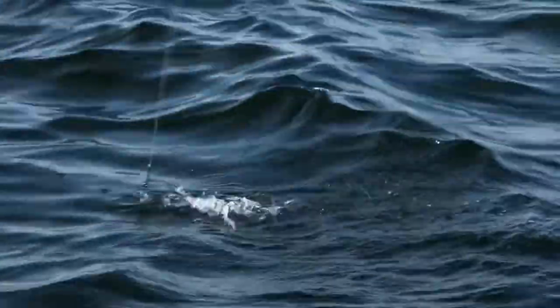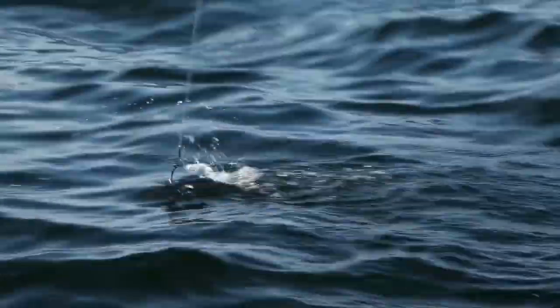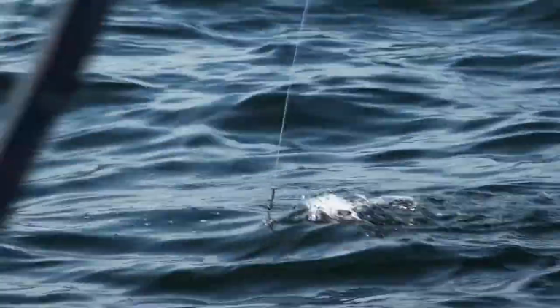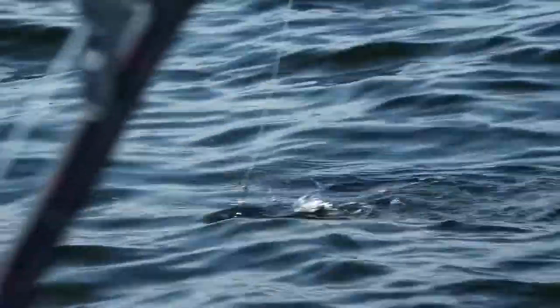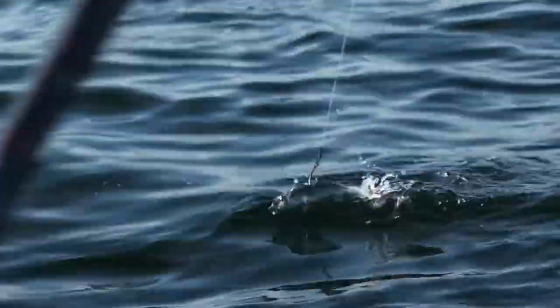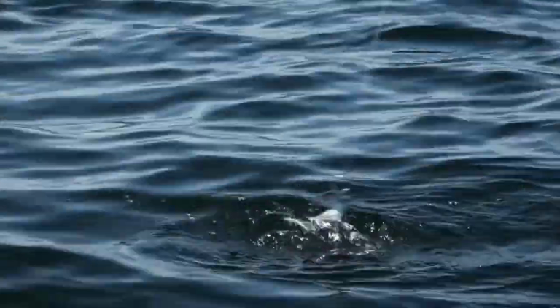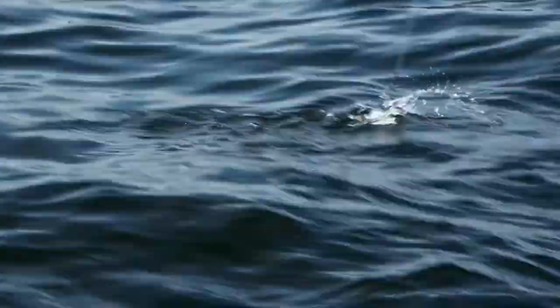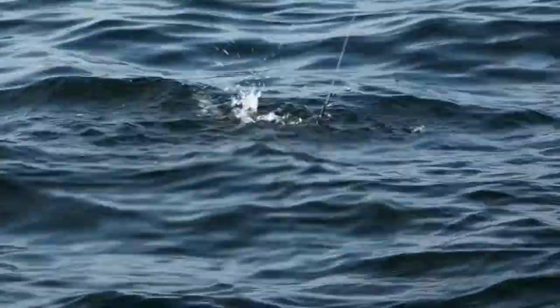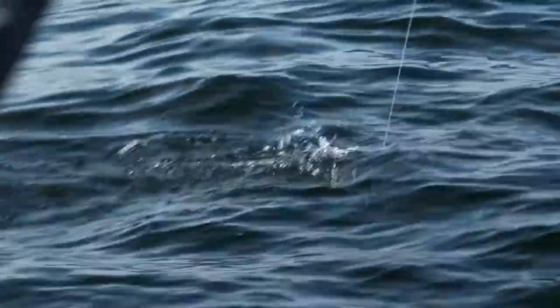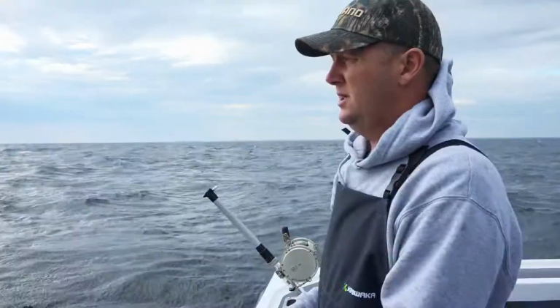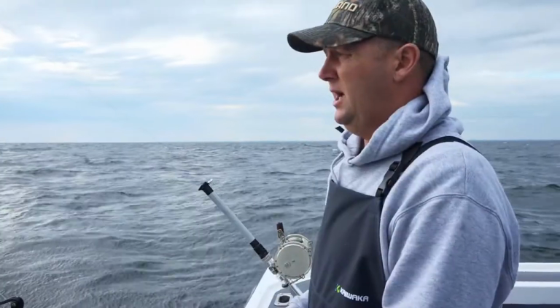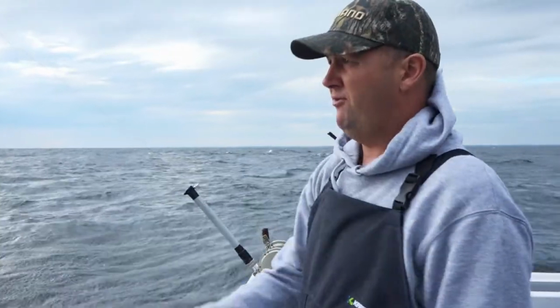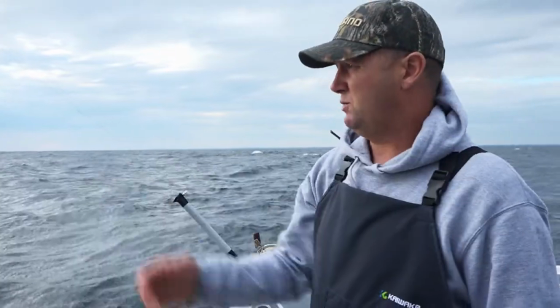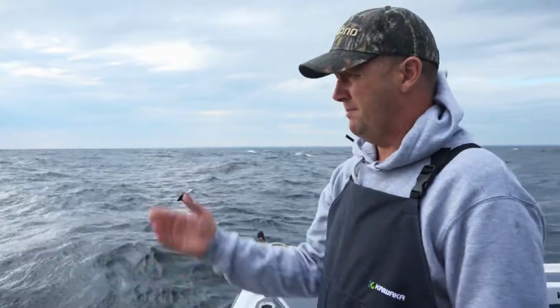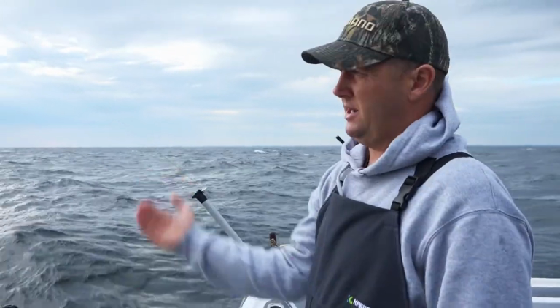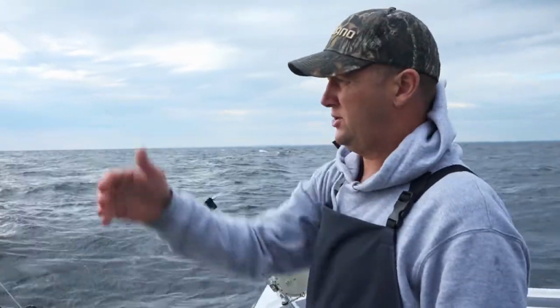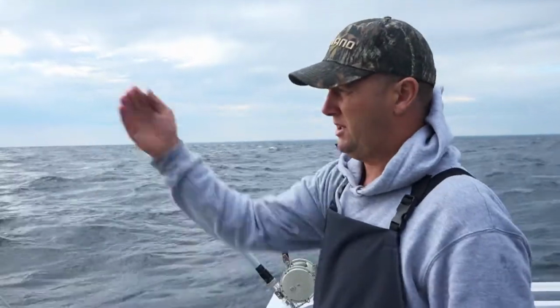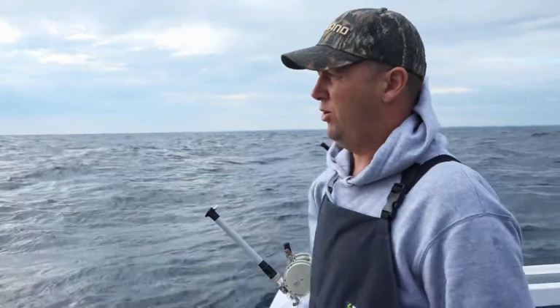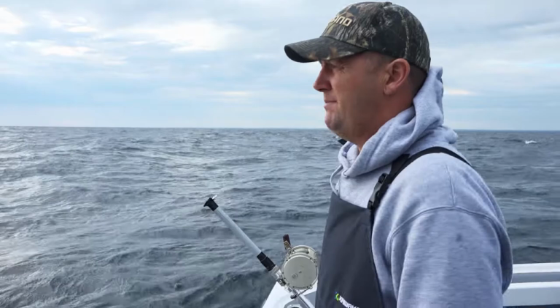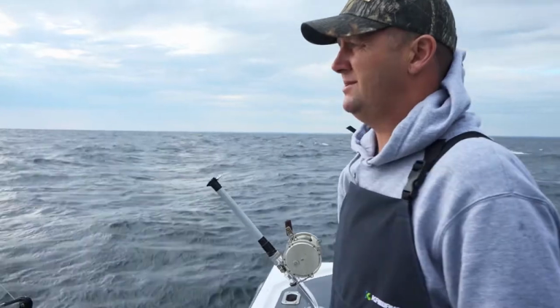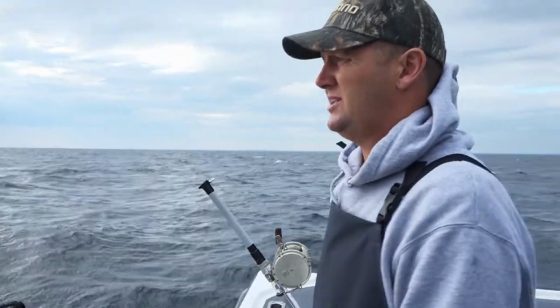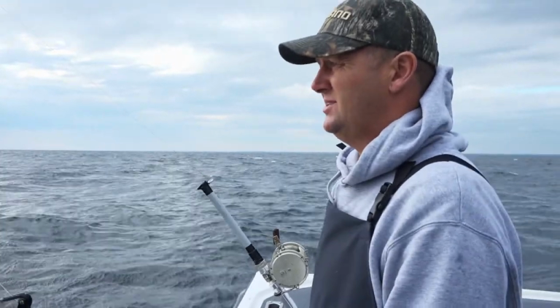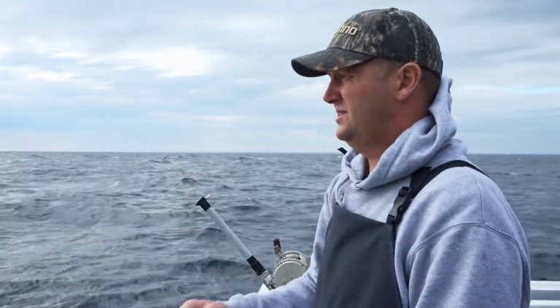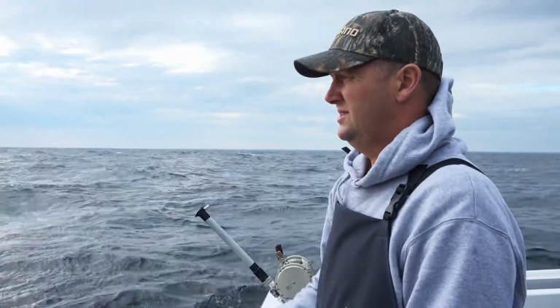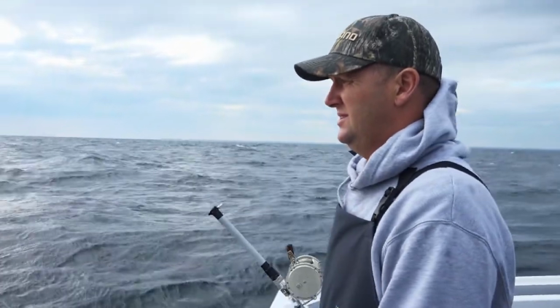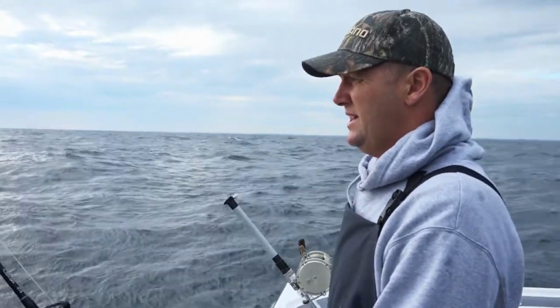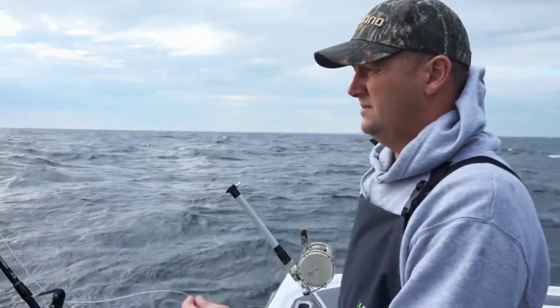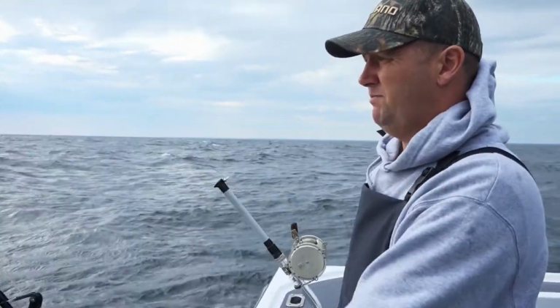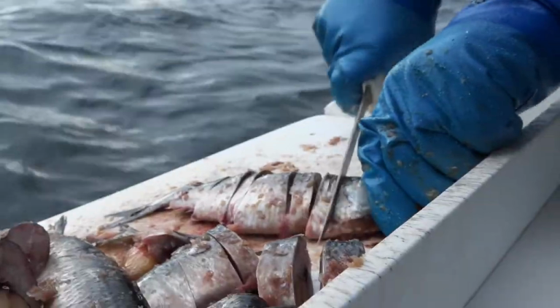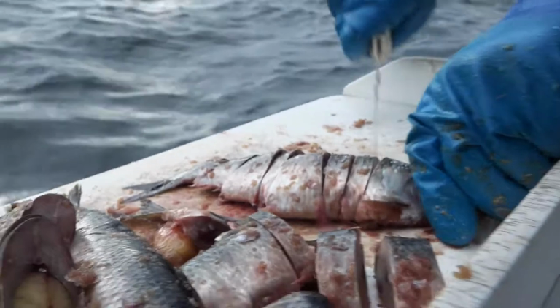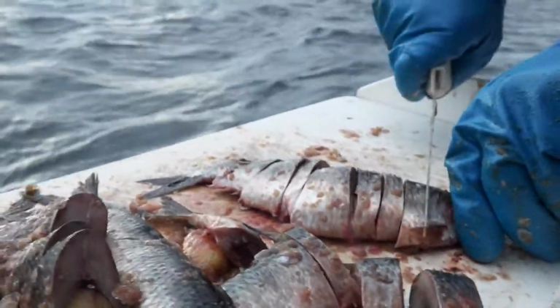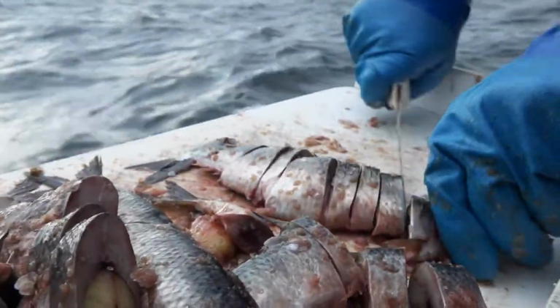It looks more natural with that little bait just sort of fluttering around on the surface, and it's very visual as well. If we get a bite we're going to see that tuna almost come out of the water and take that bait, so it's very exciting. Just waiting now — I'm going to get a bit of a chunk trail going as well.